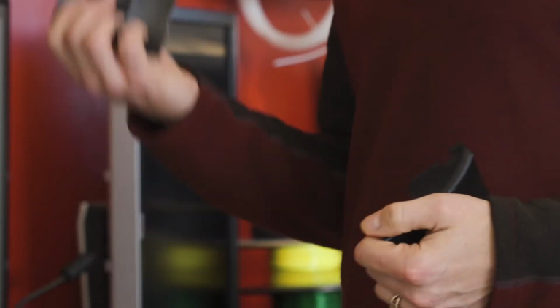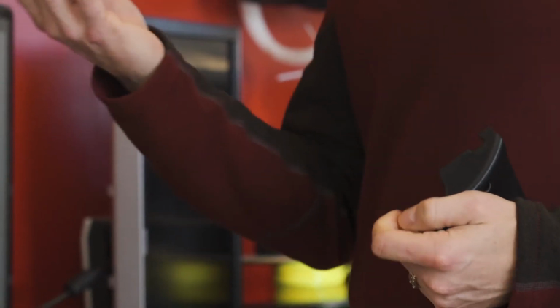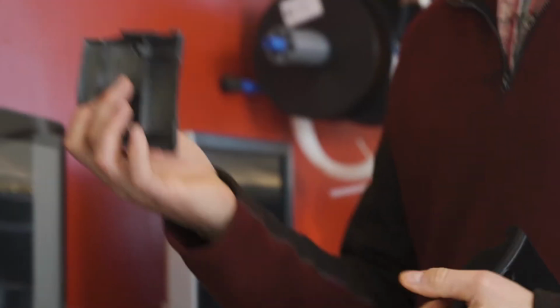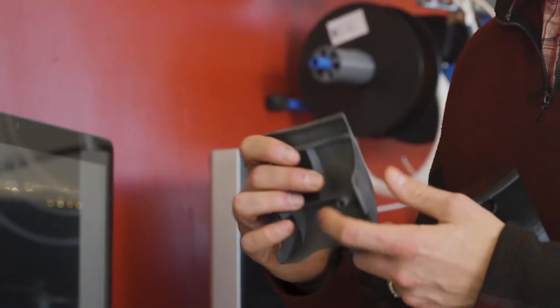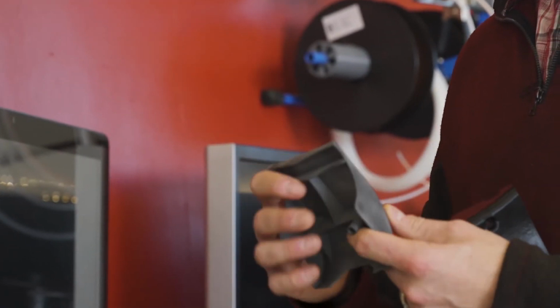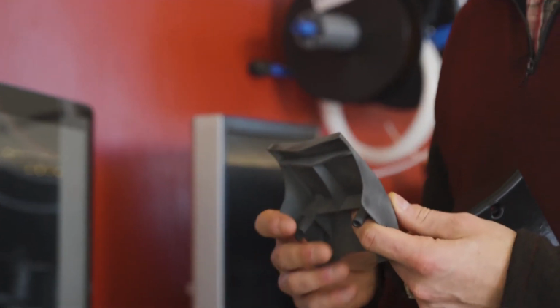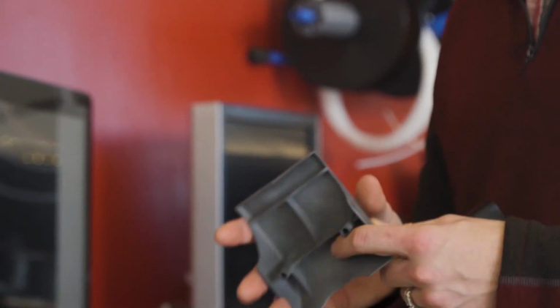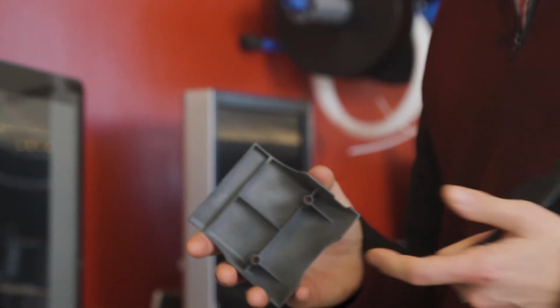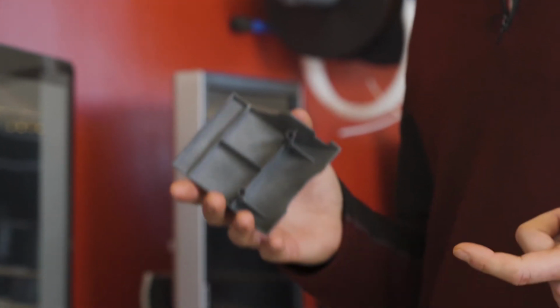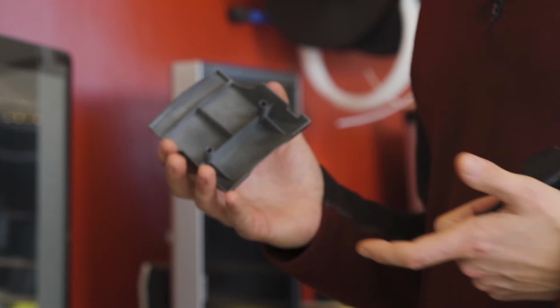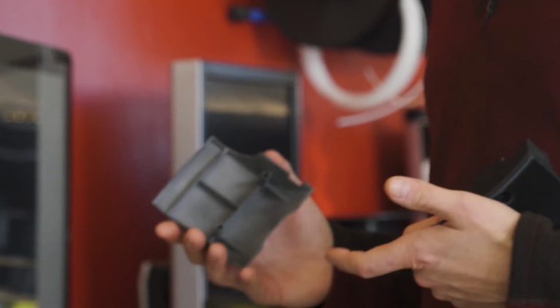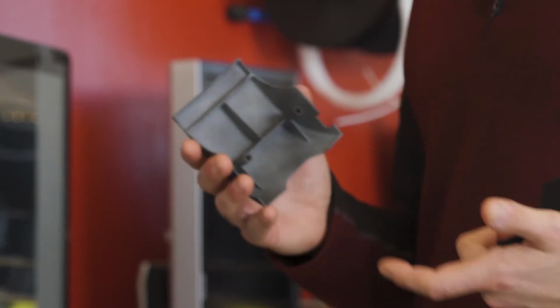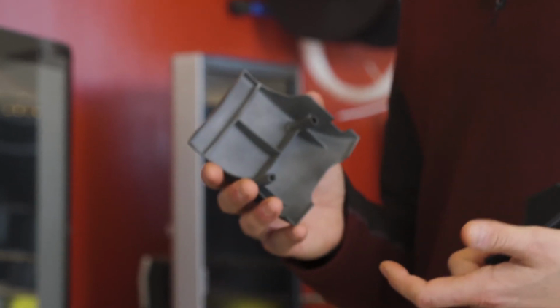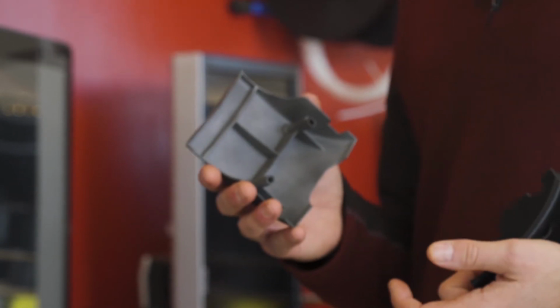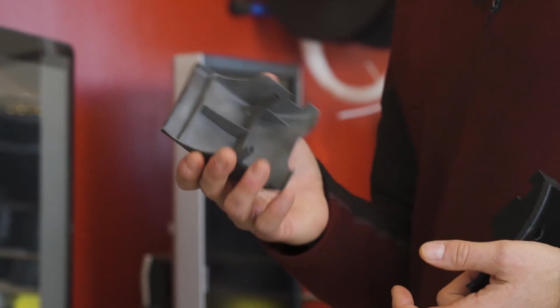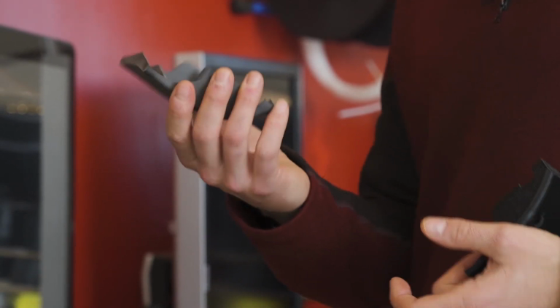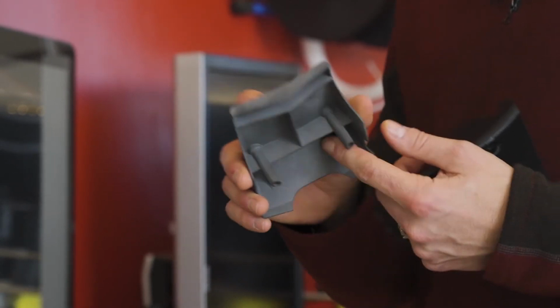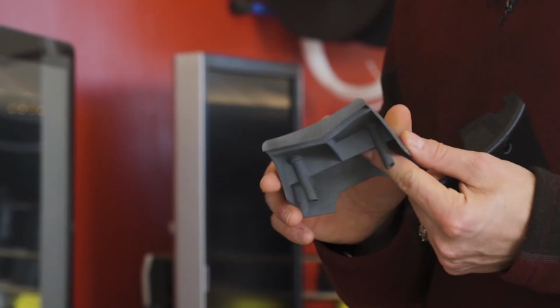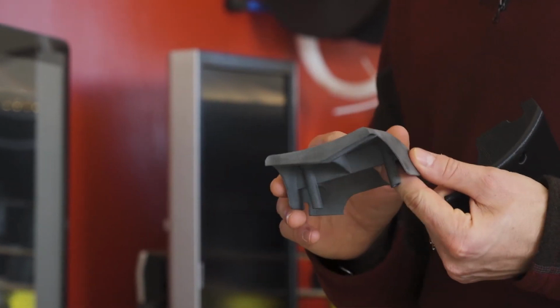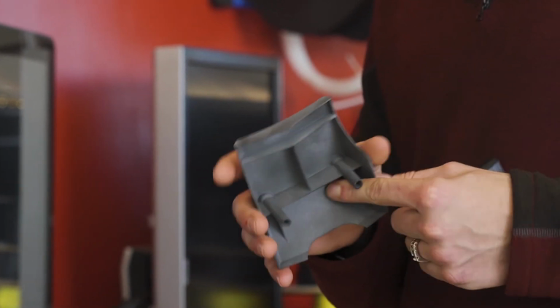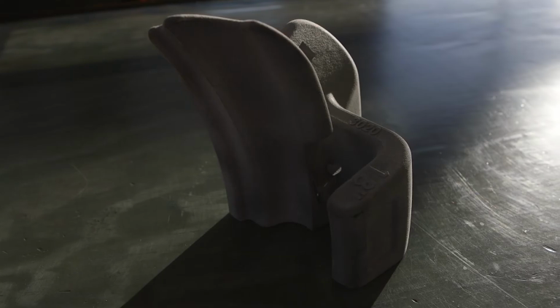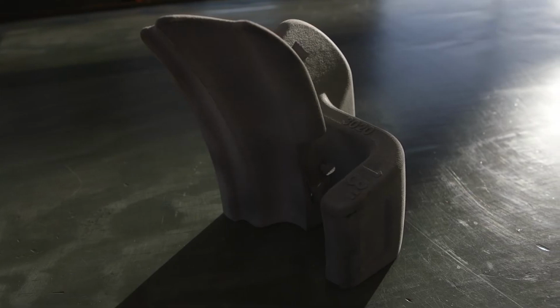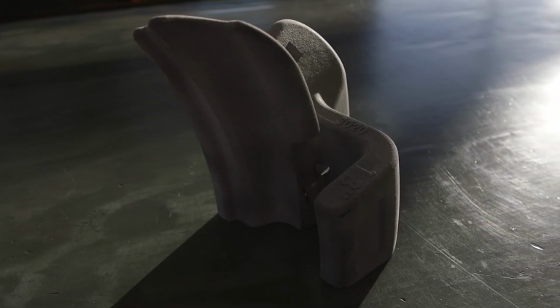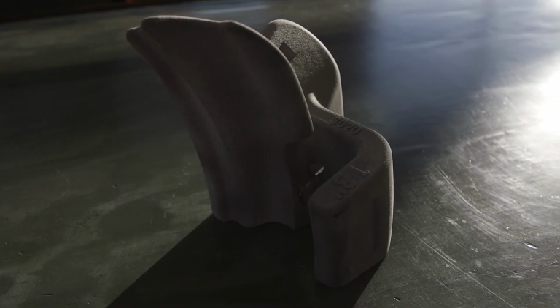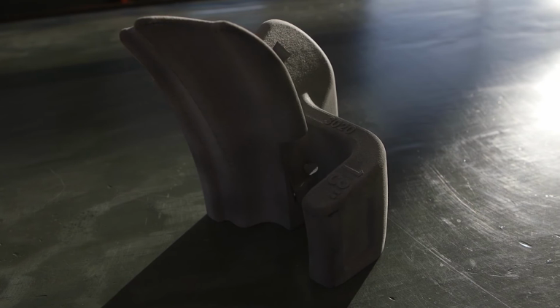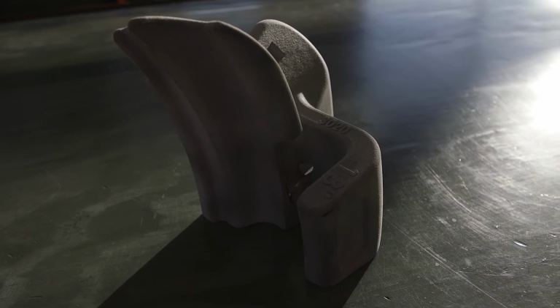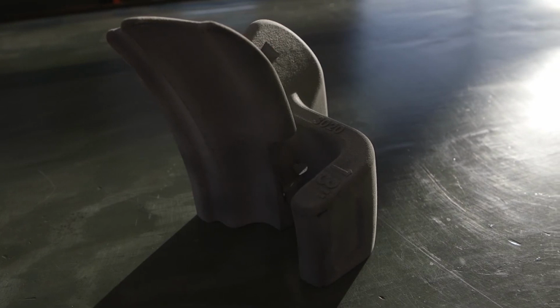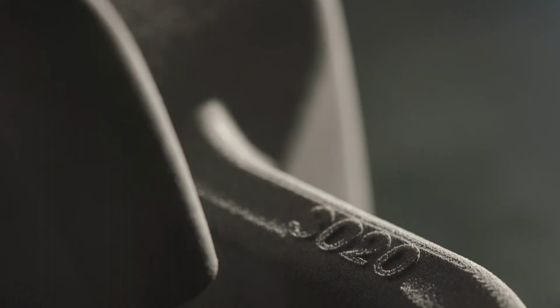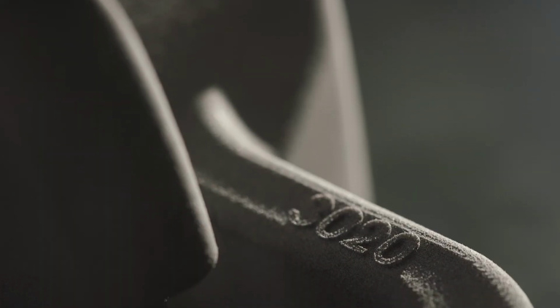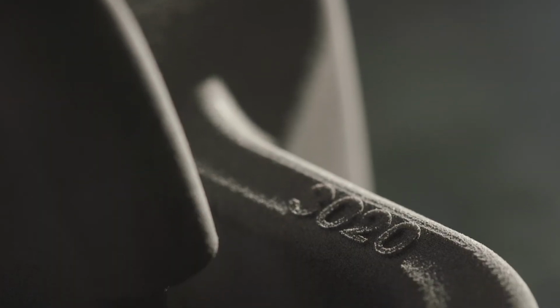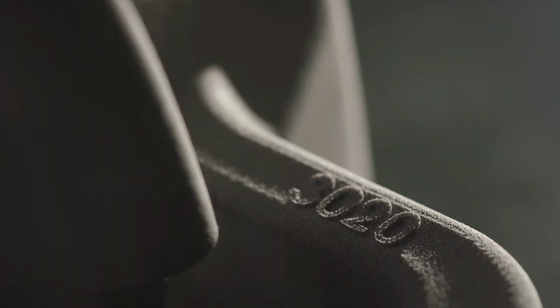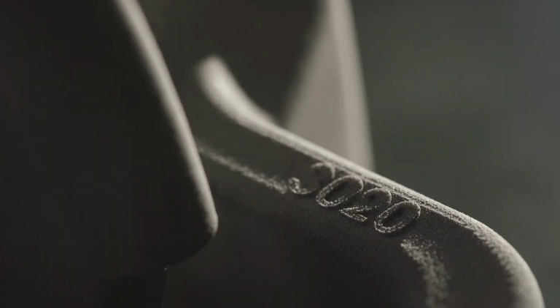Now we have parts that we can produce that not only fit and function the way you intend them to, but they also have a smooth finish and they're structurally sound, so they perform just like an injection-molded part.